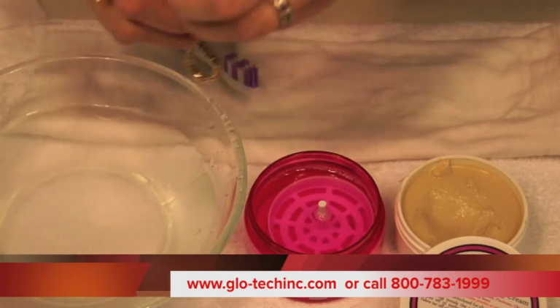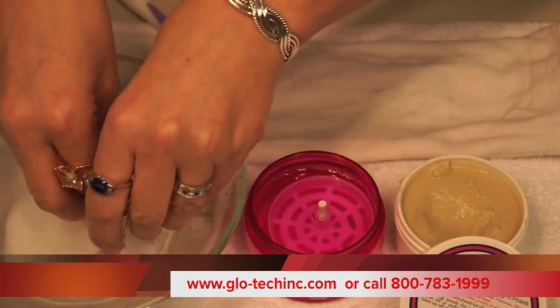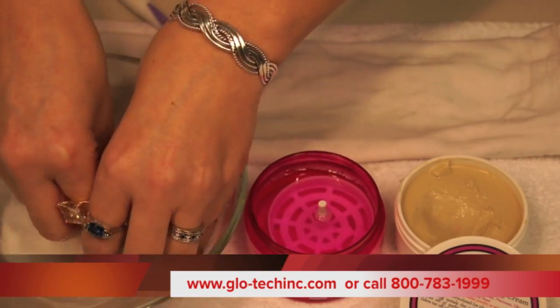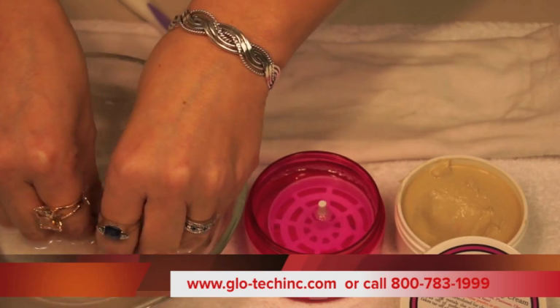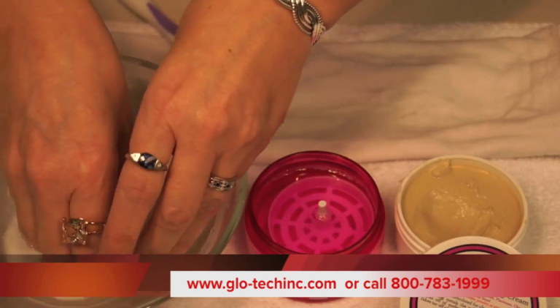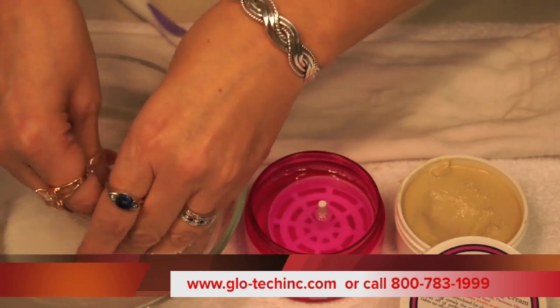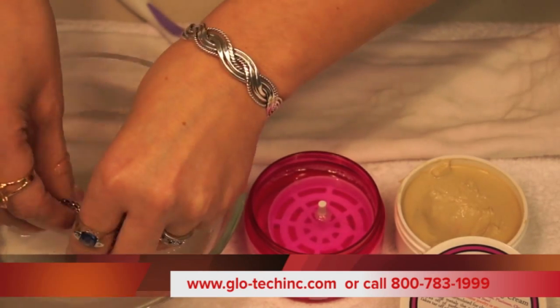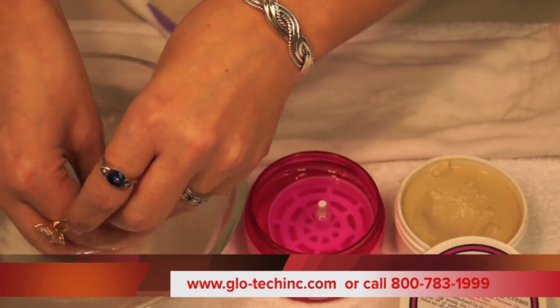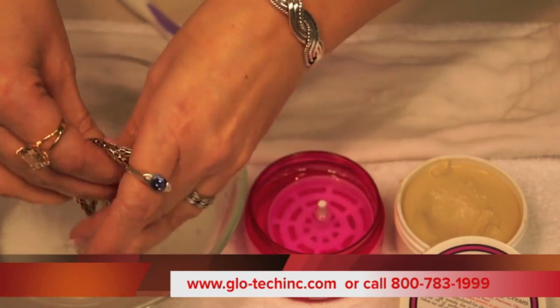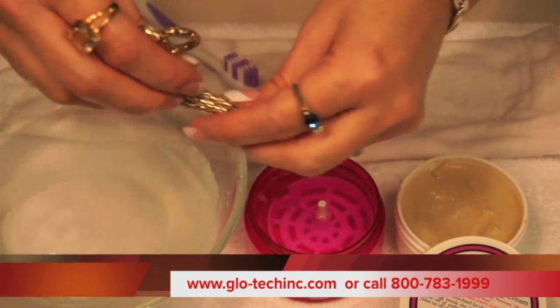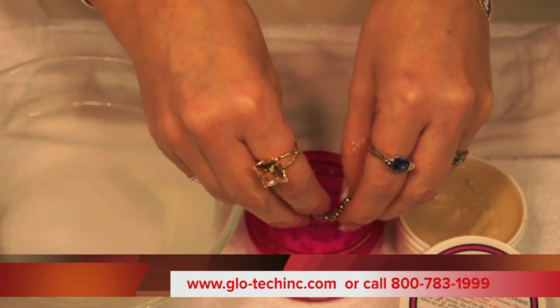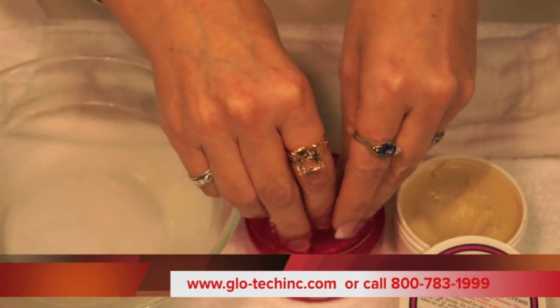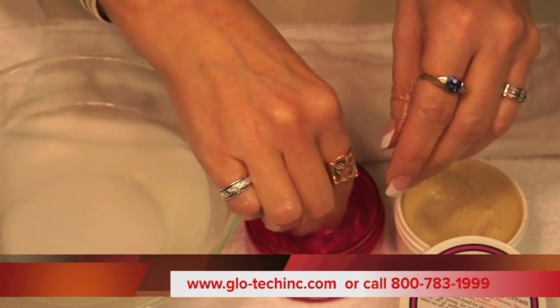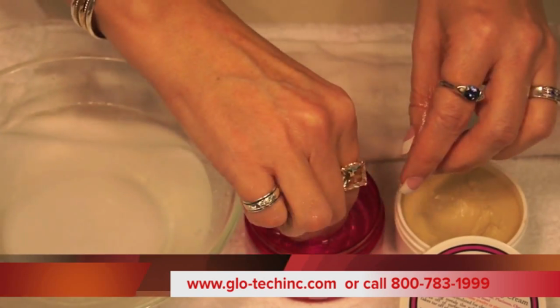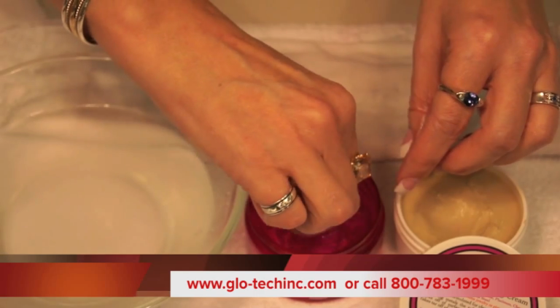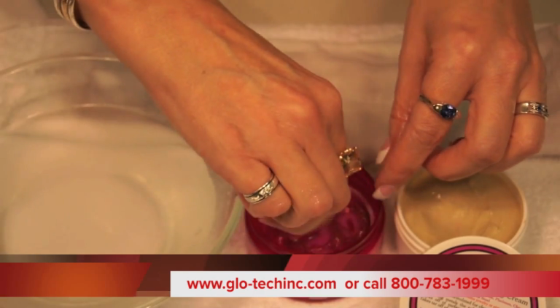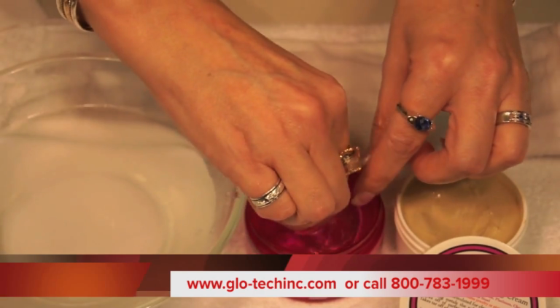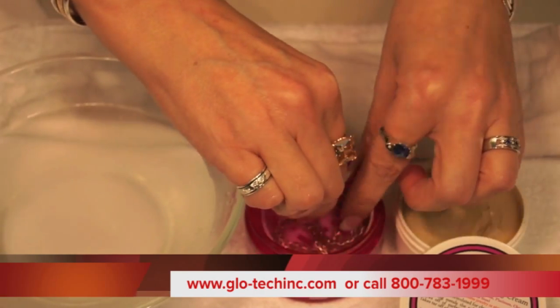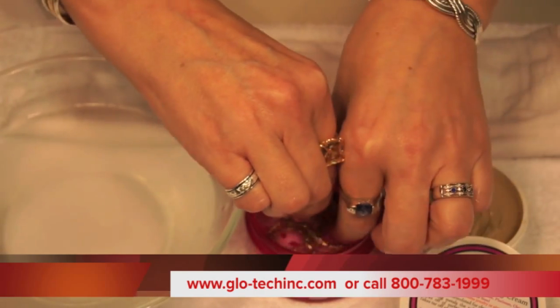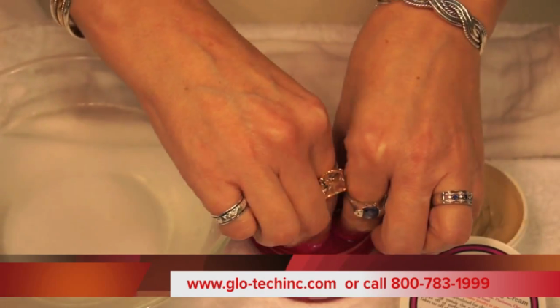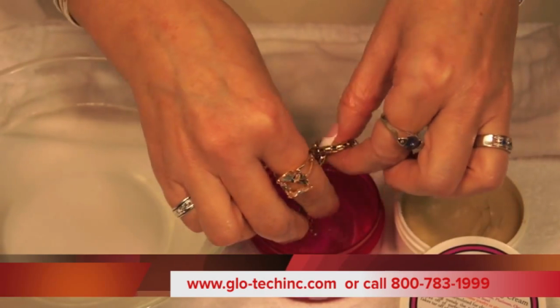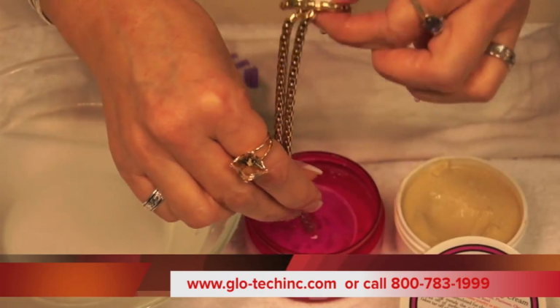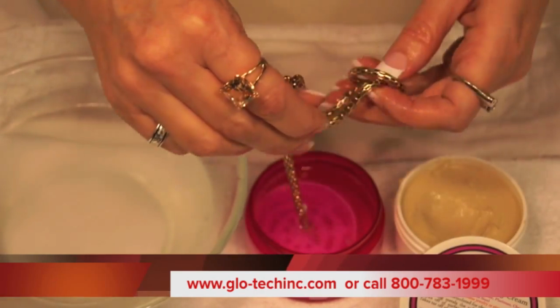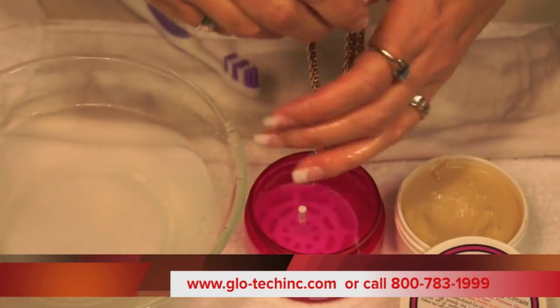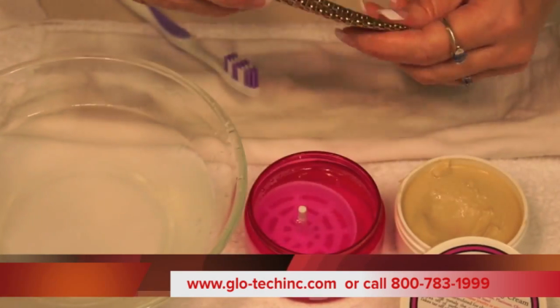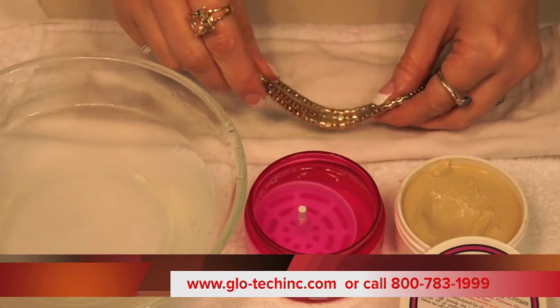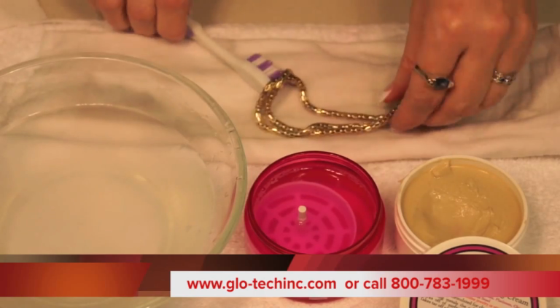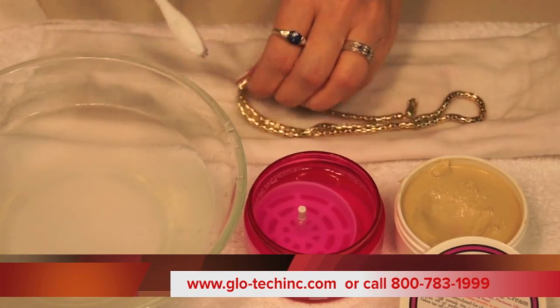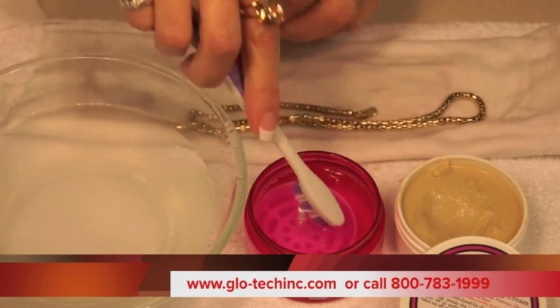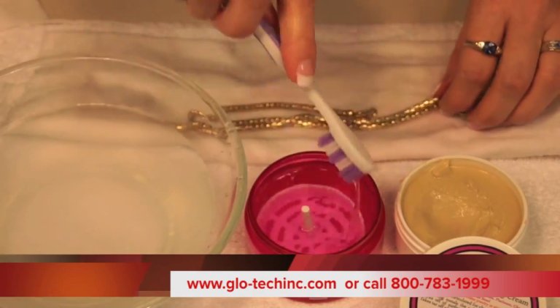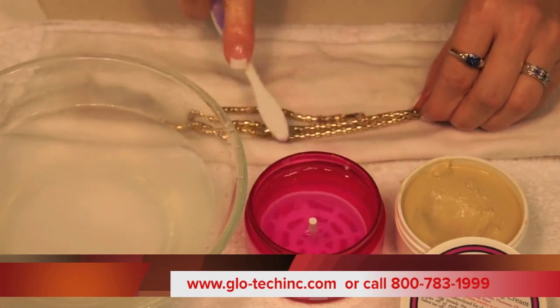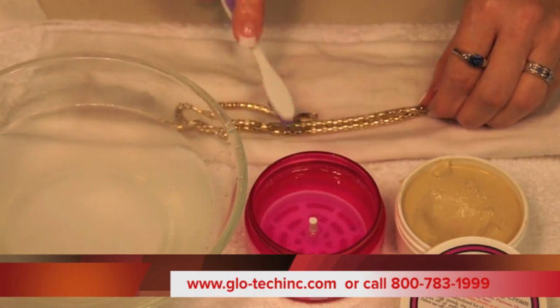Then rinse it and then run it through your solution. You can even pull it out and brush the solution over the chain as well.